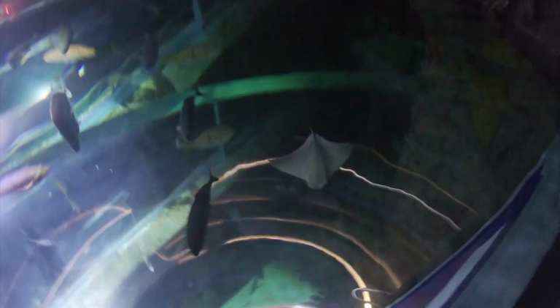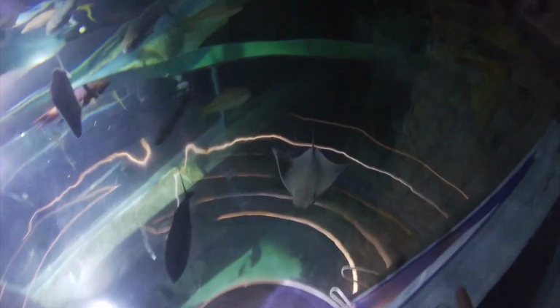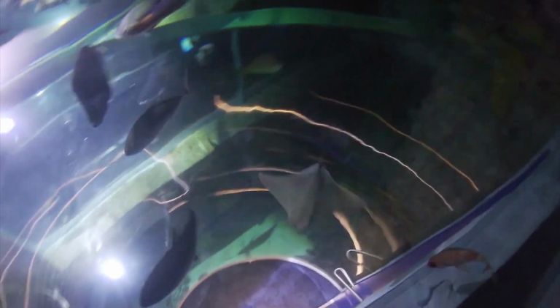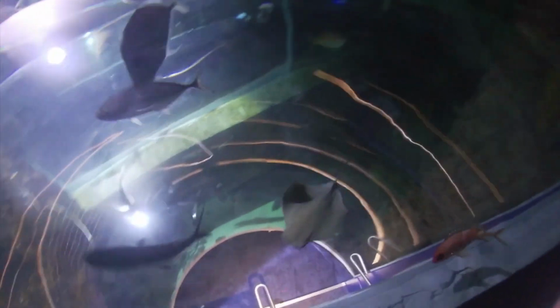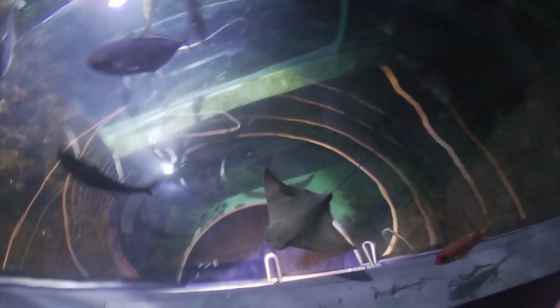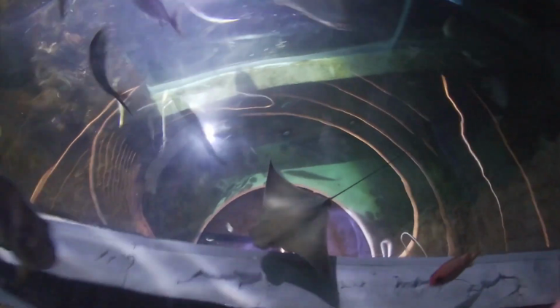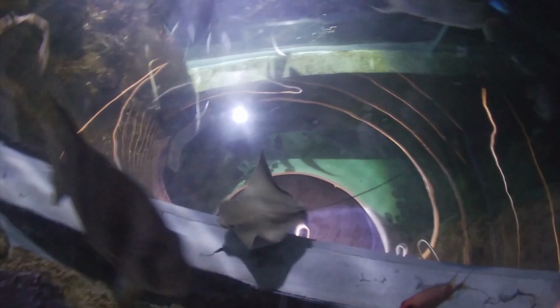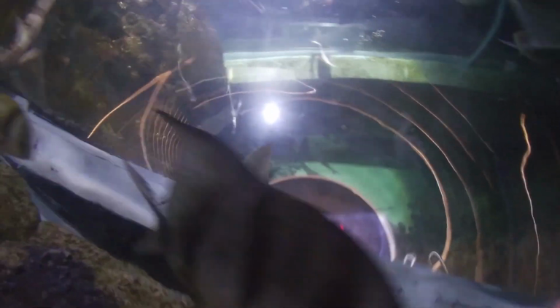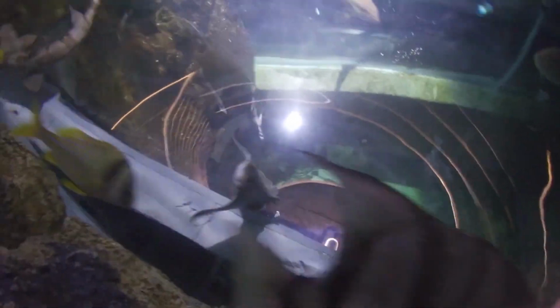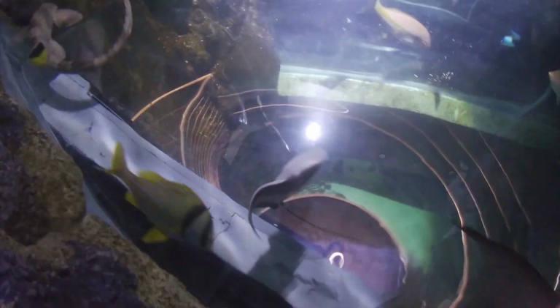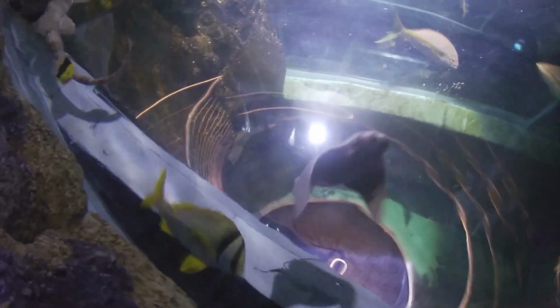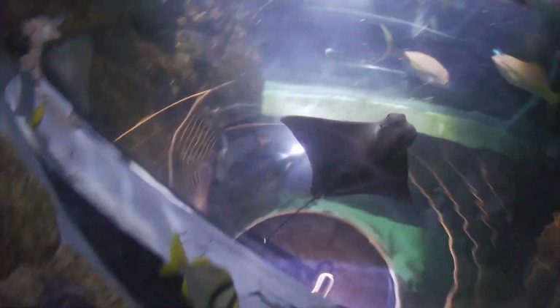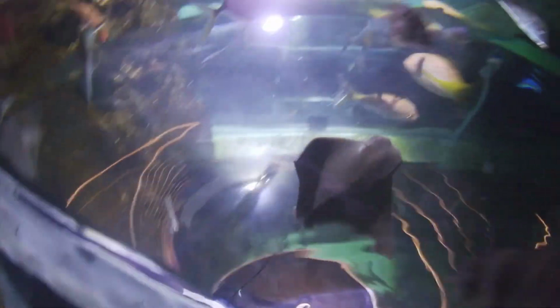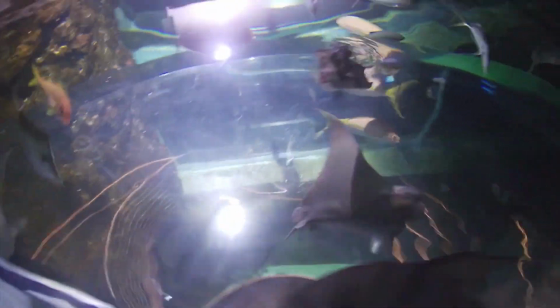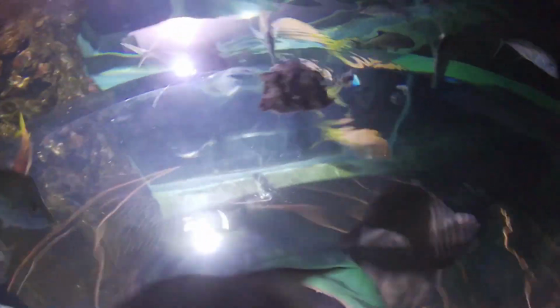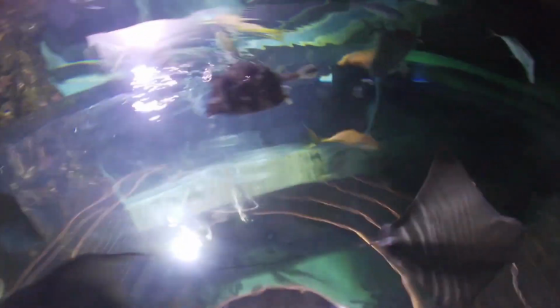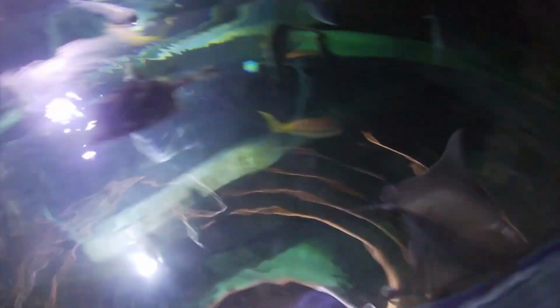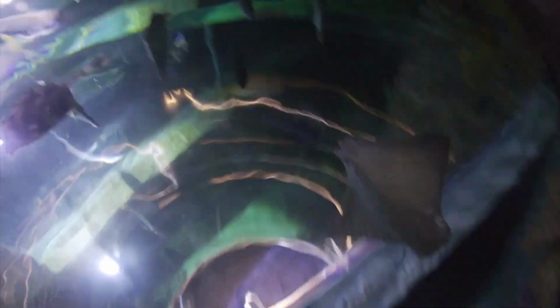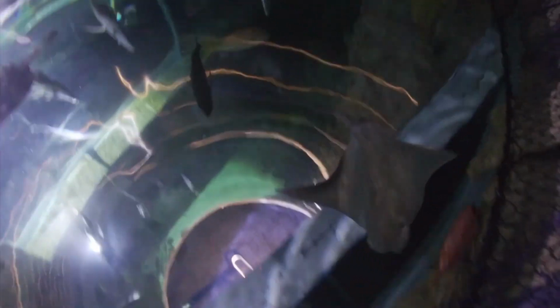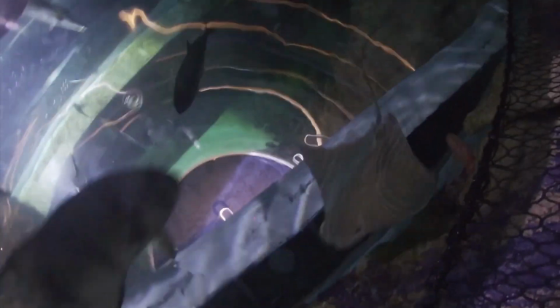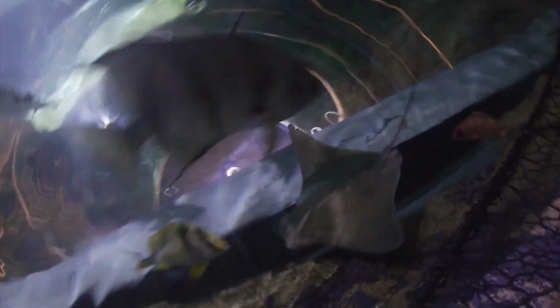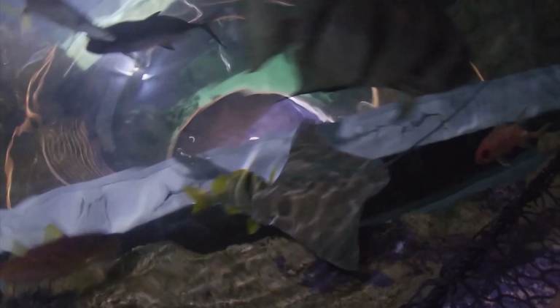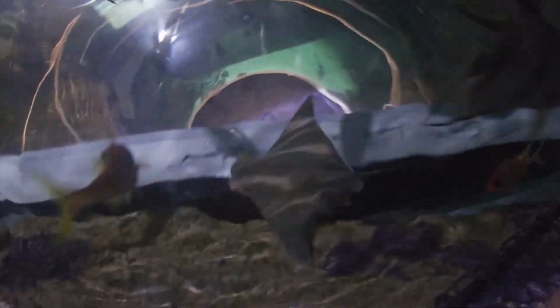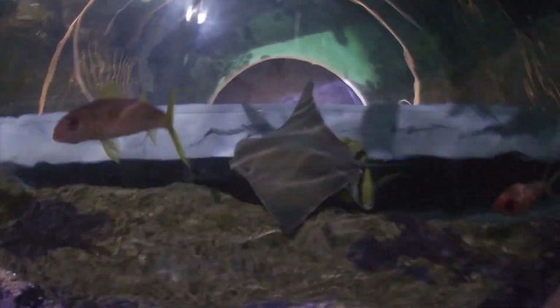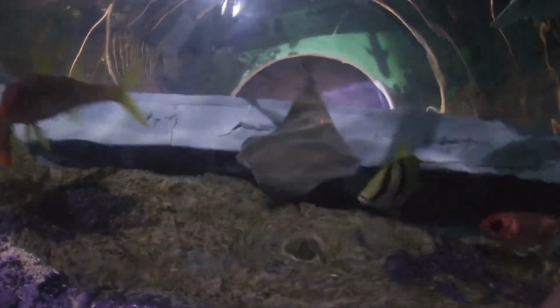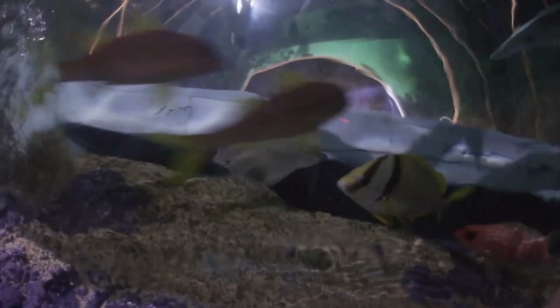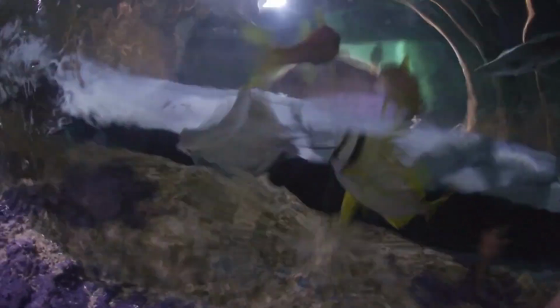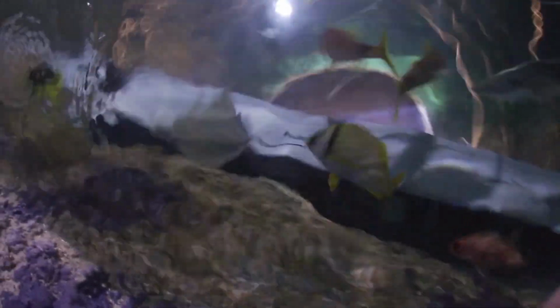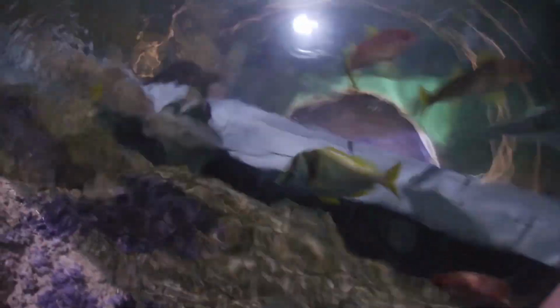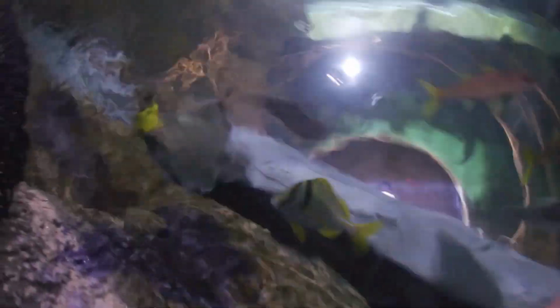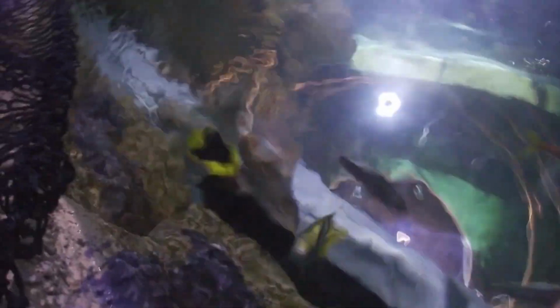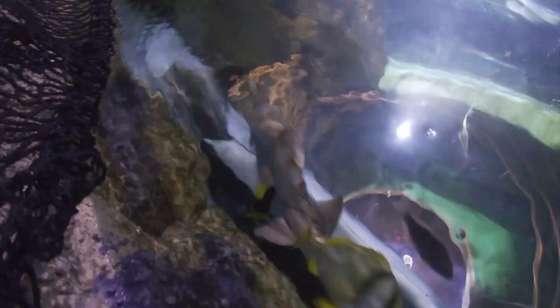However, when you see Susie the Cownose Ray in the Caribbean tunnel, she's regularly swimming near the surface of the tank, gracefully flapping her wing-like fins and continually moving.